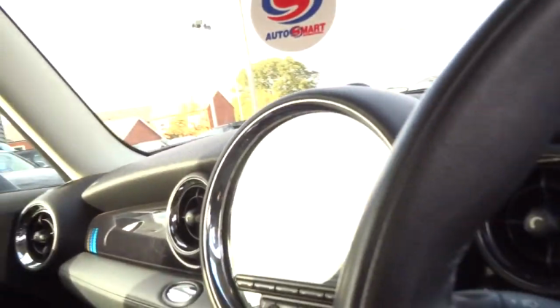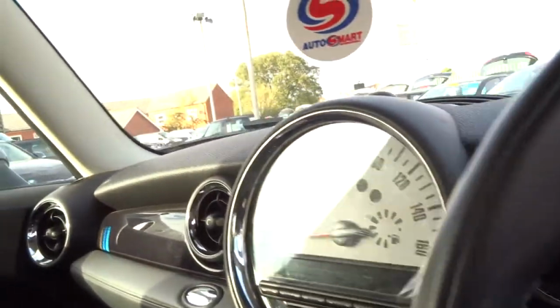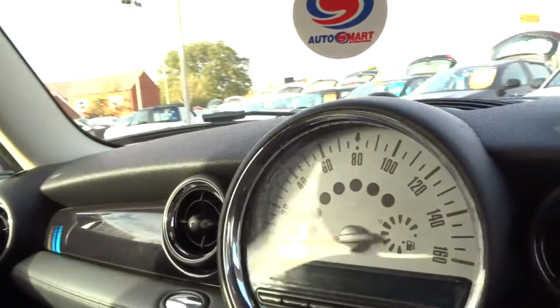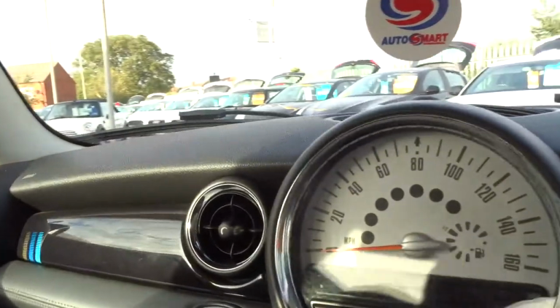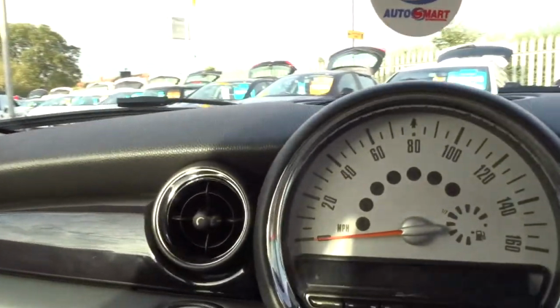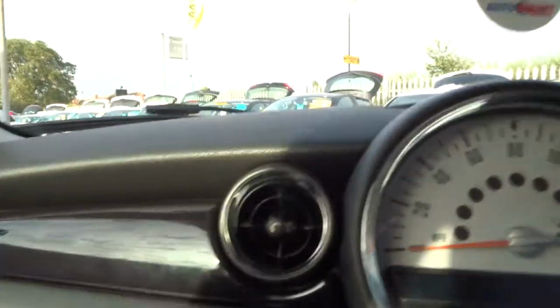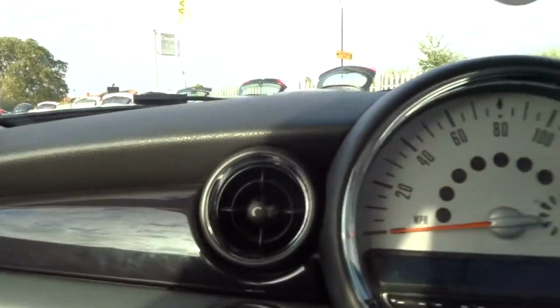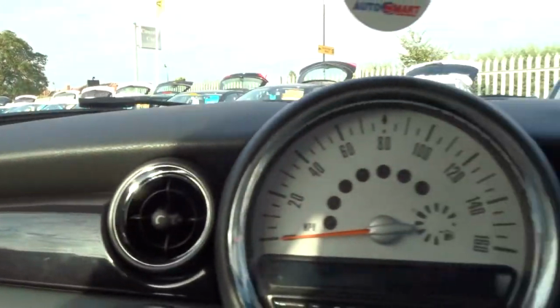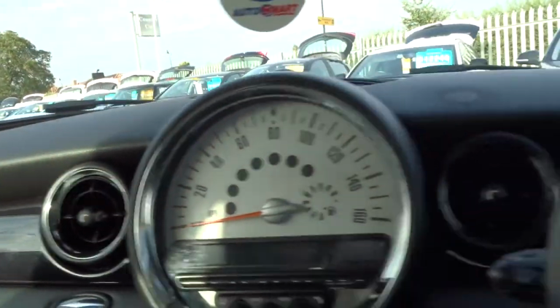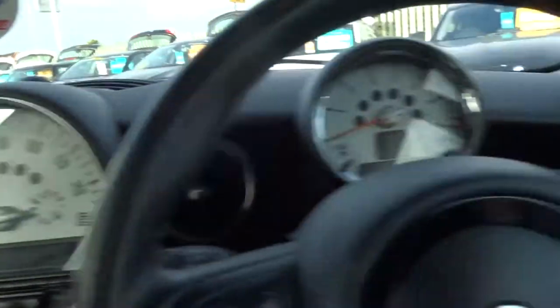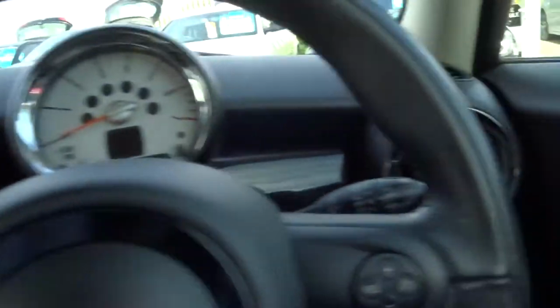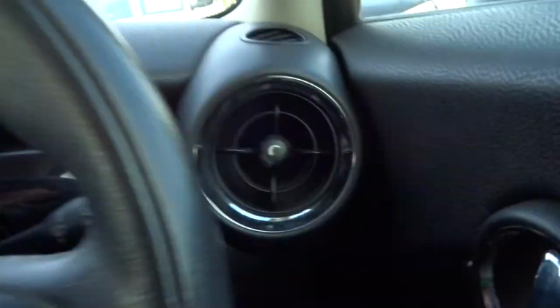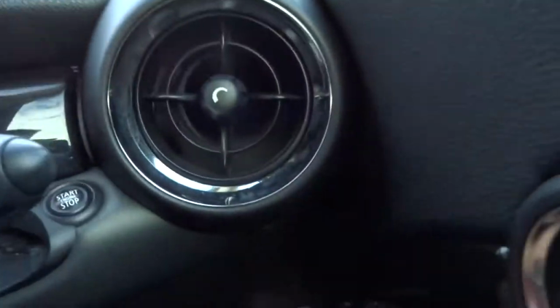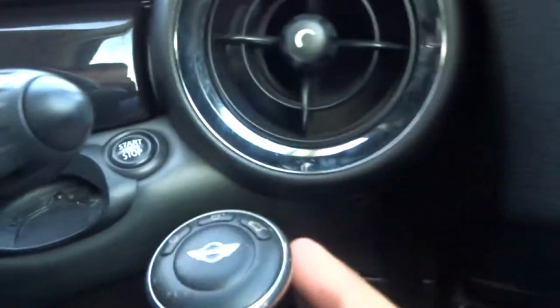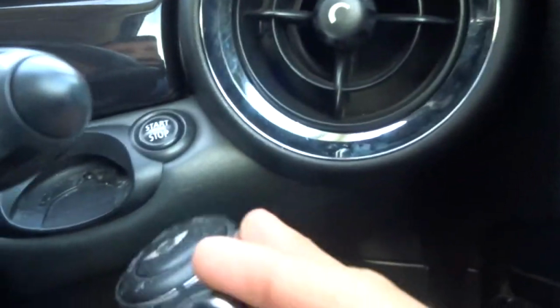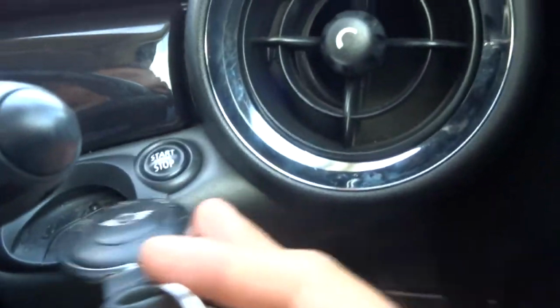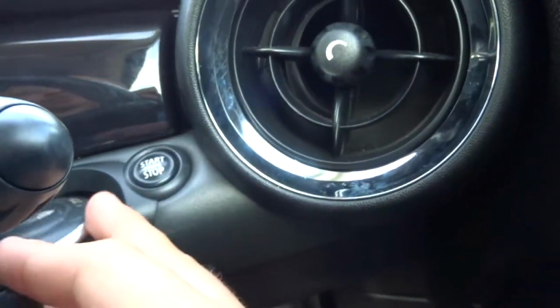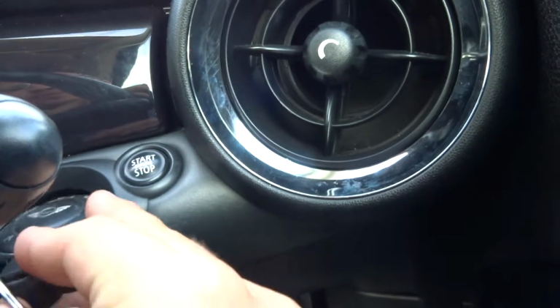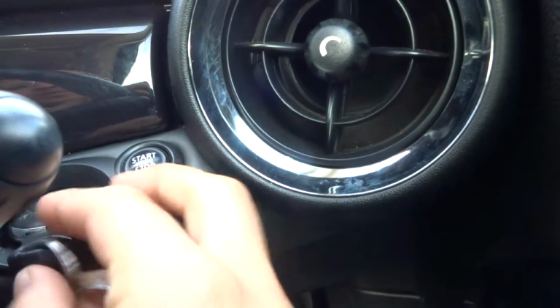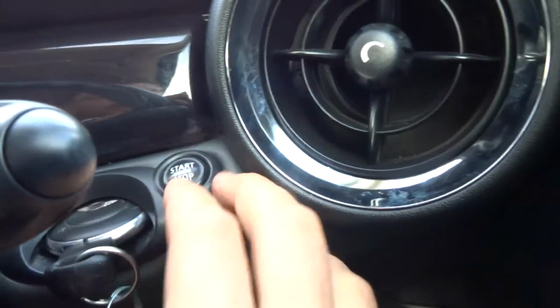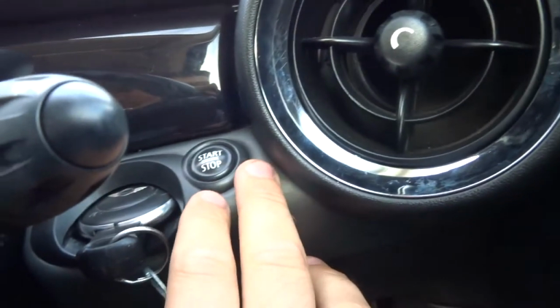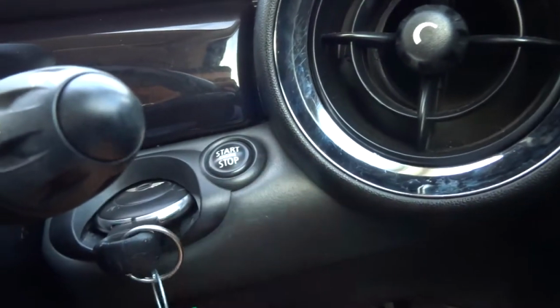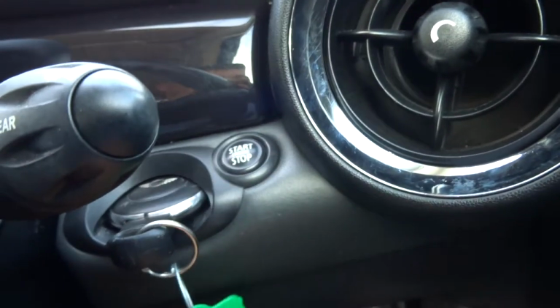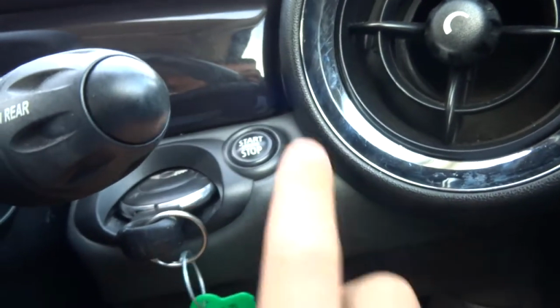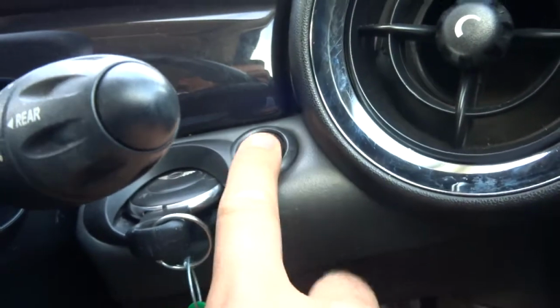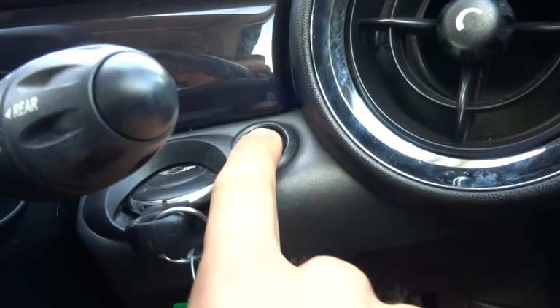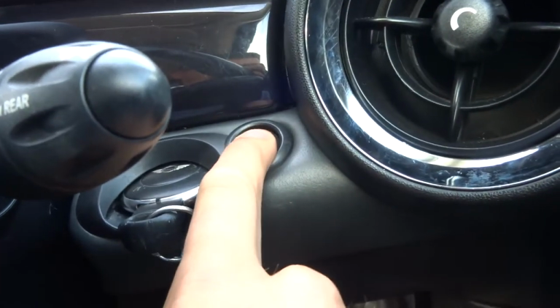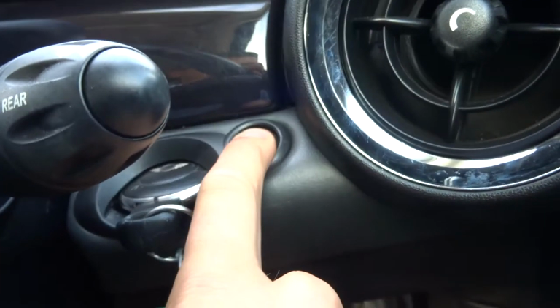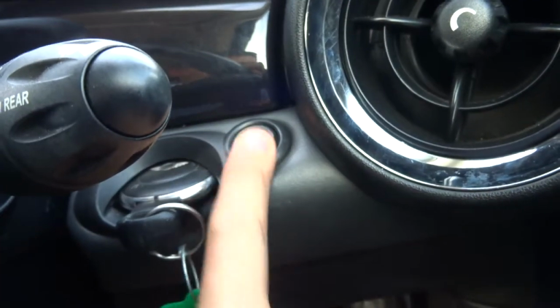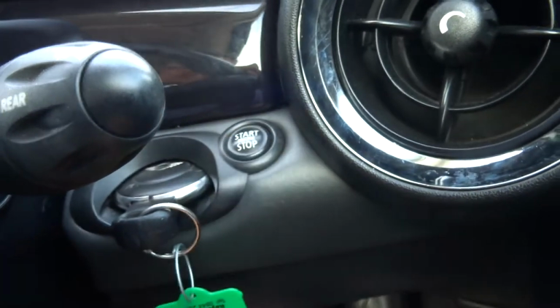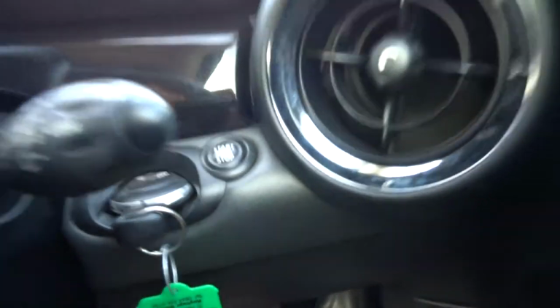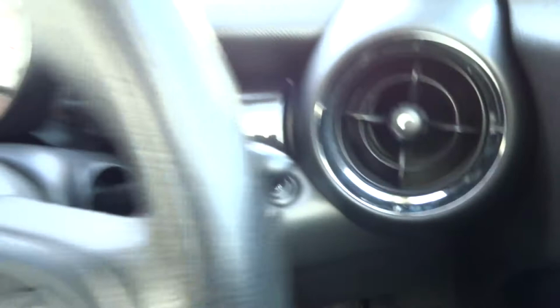To start the car, you put the key just in there. With your foot down on the clutch, you press the start button and away you go.